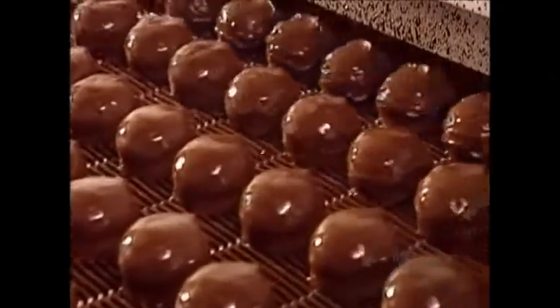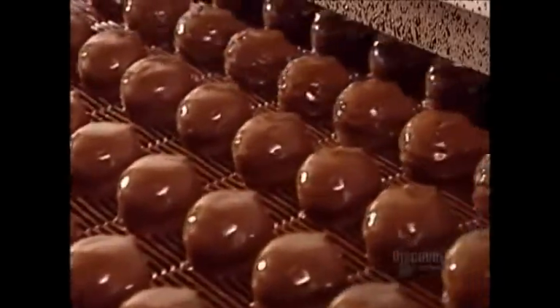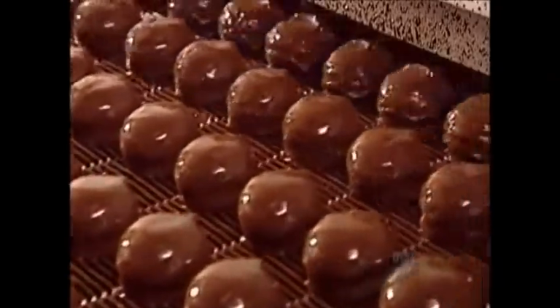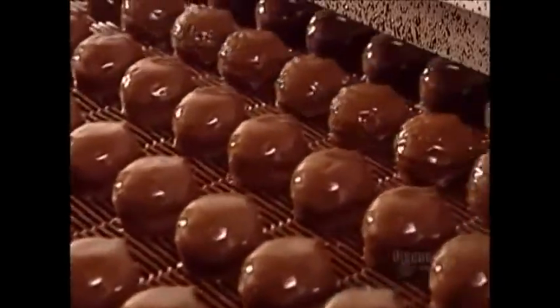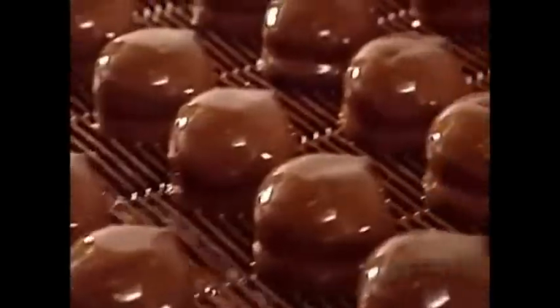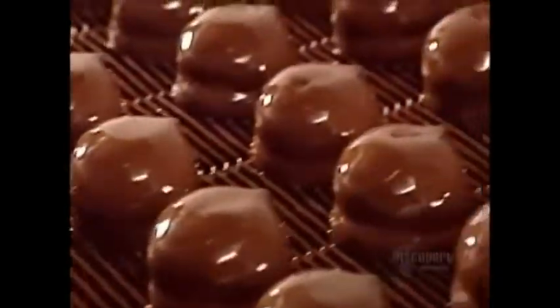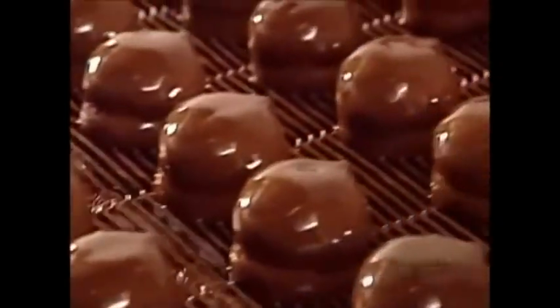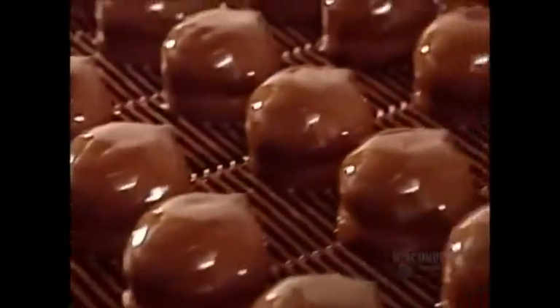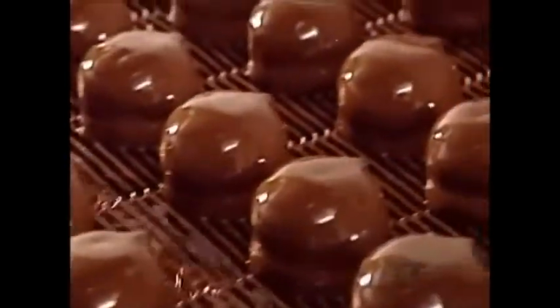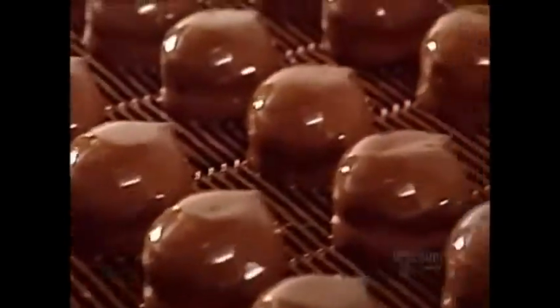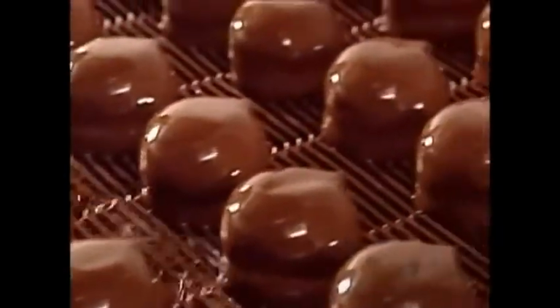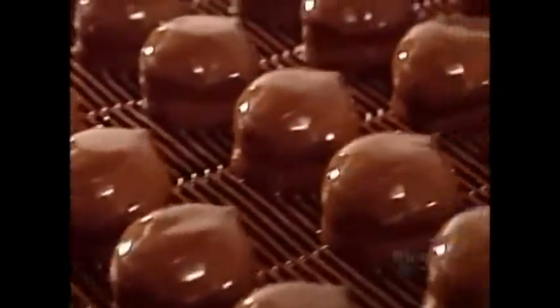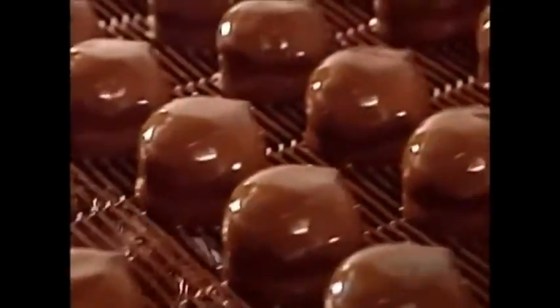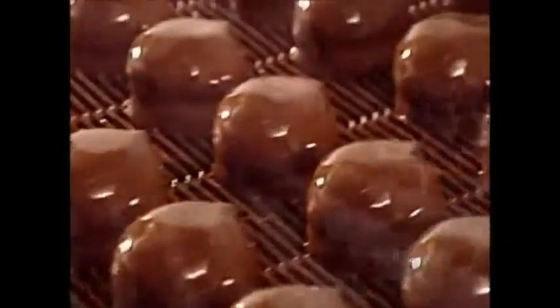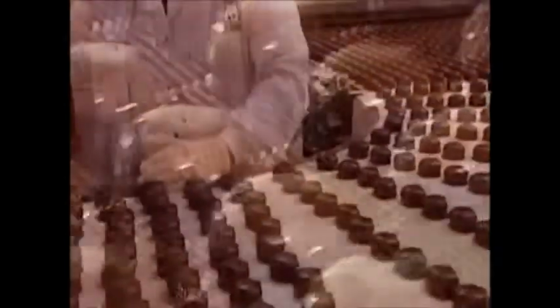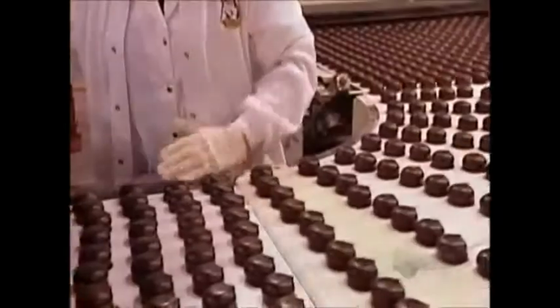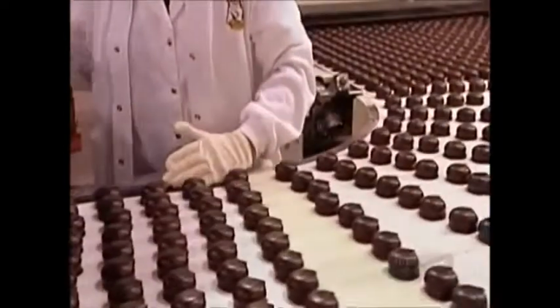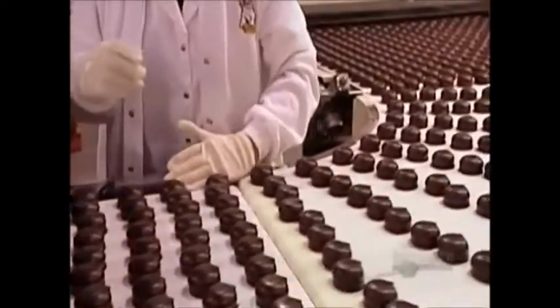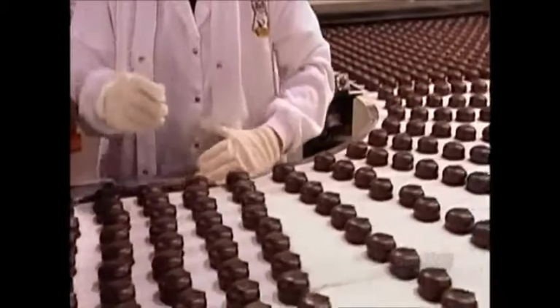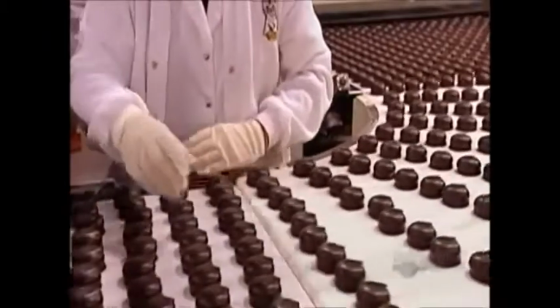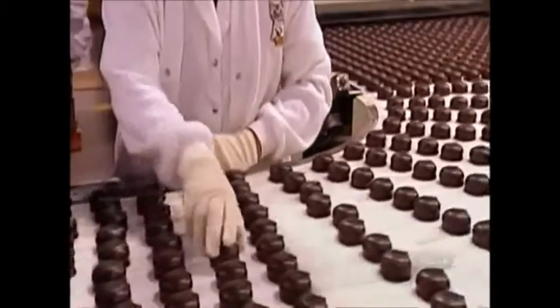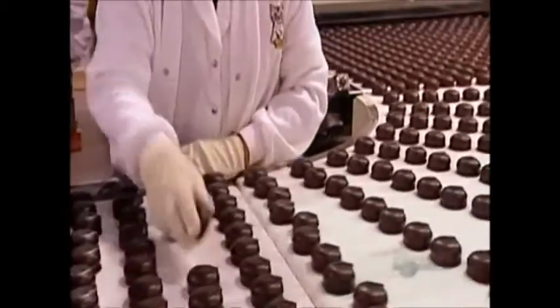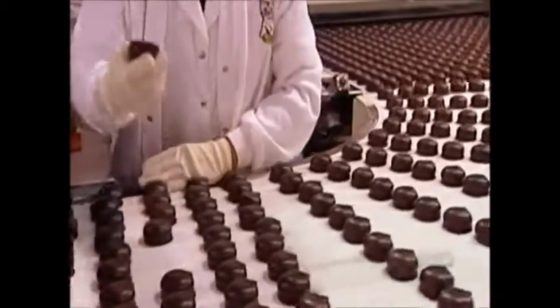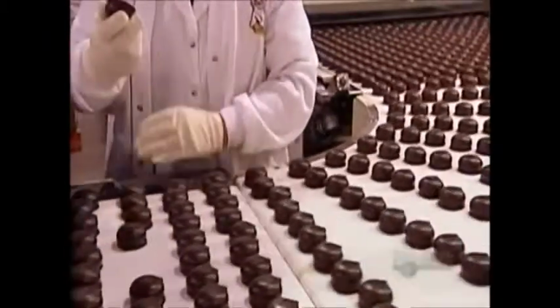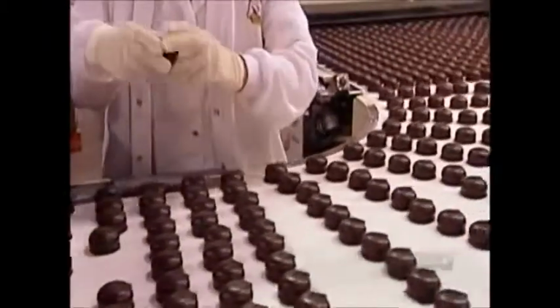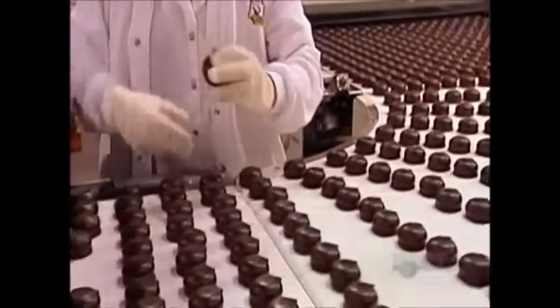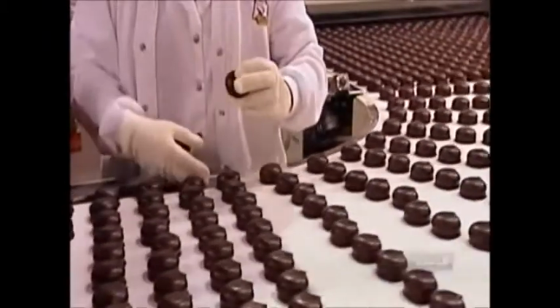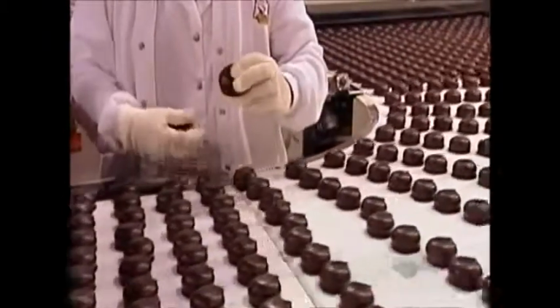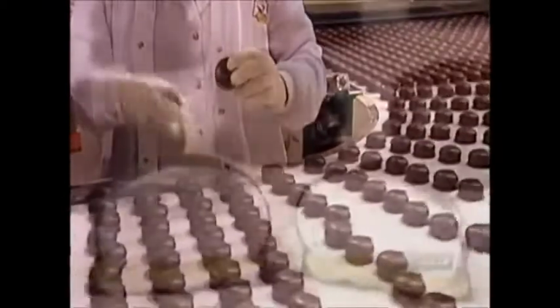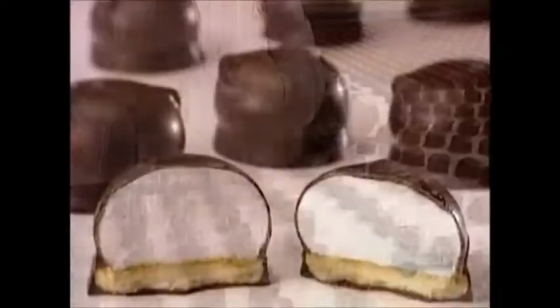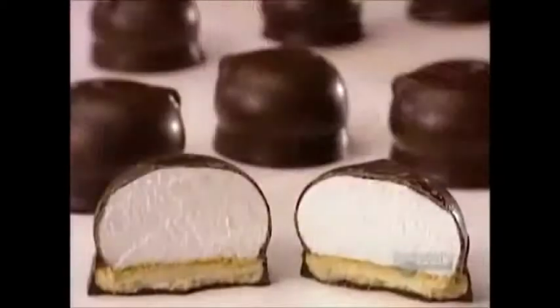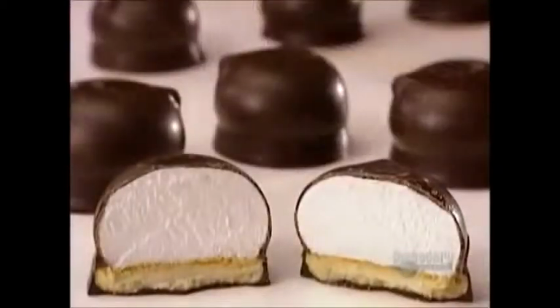The chocolate hardens inside a cooling tunnel. How long that takes and the tunnel temperature are, you guessed it, classified information.